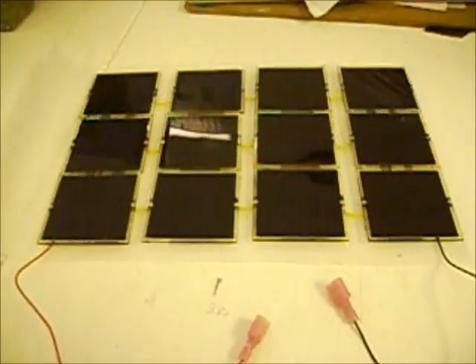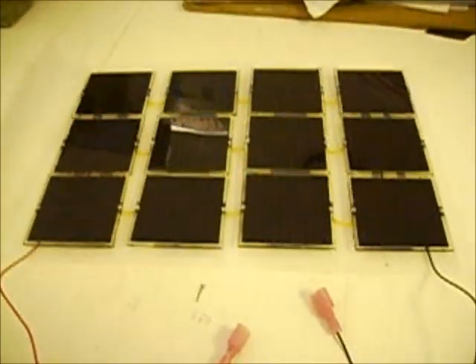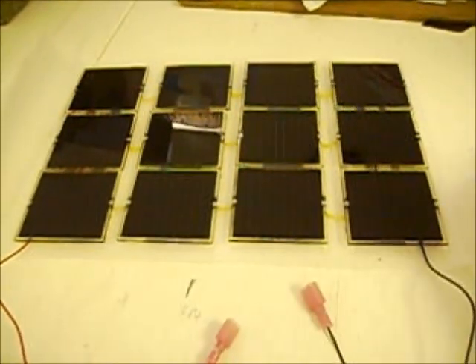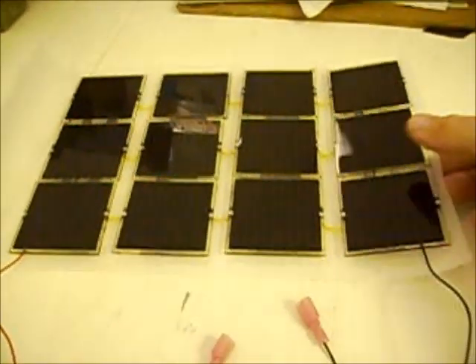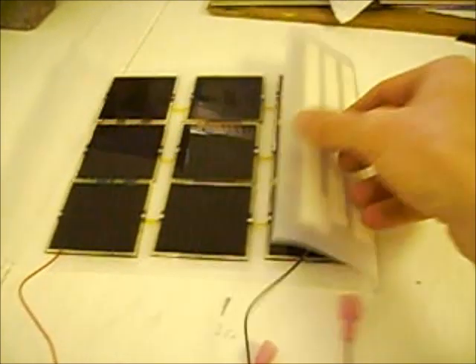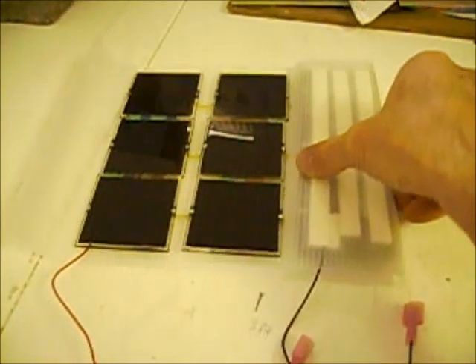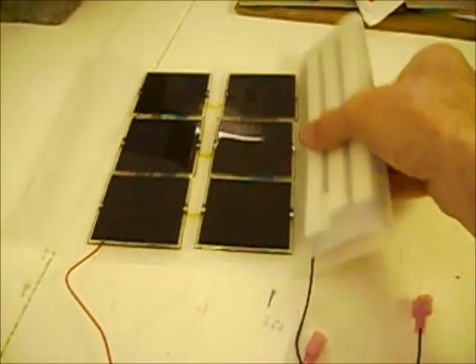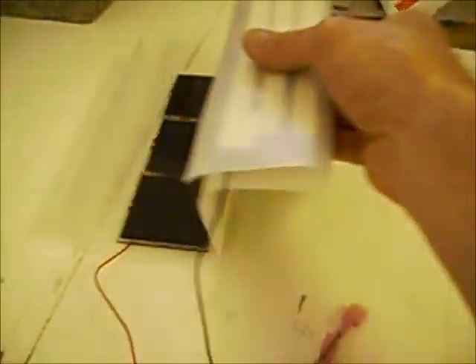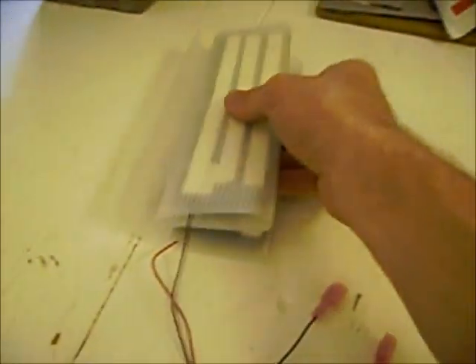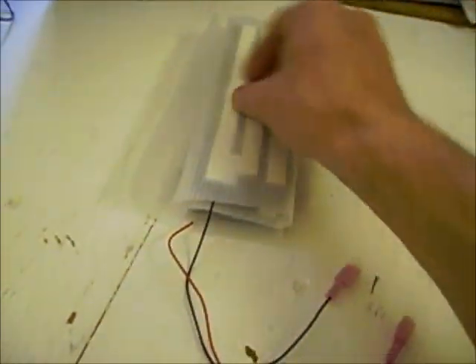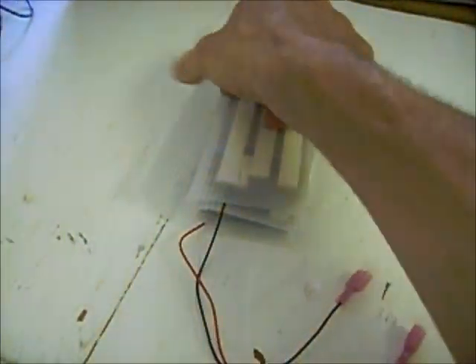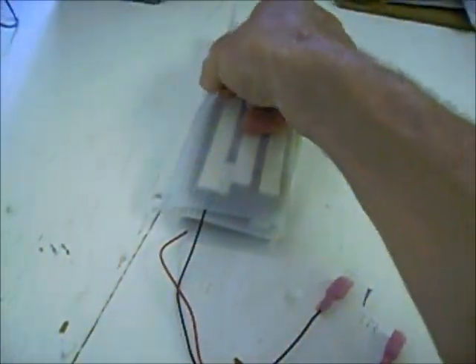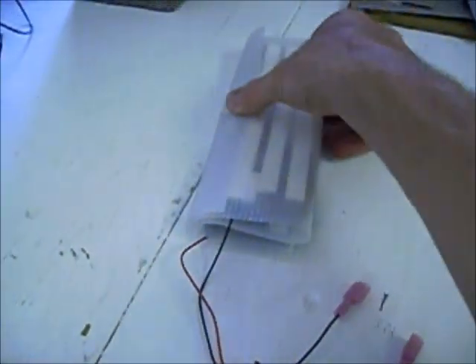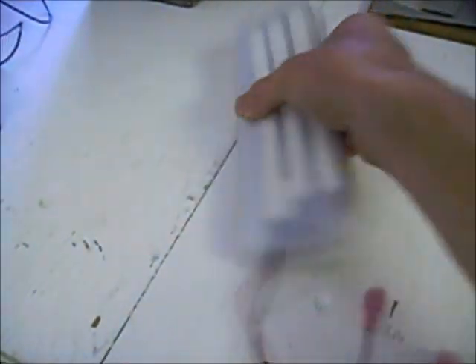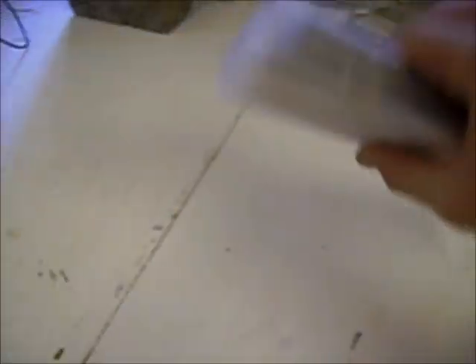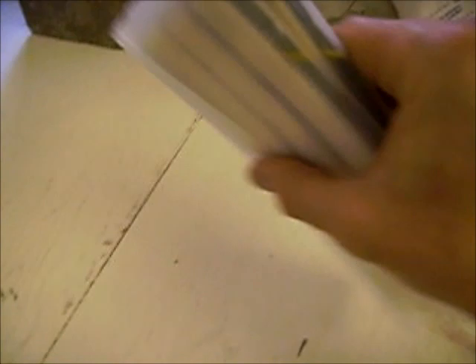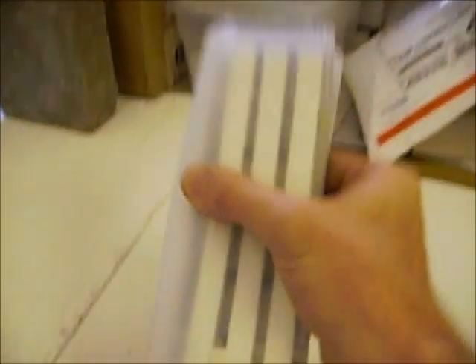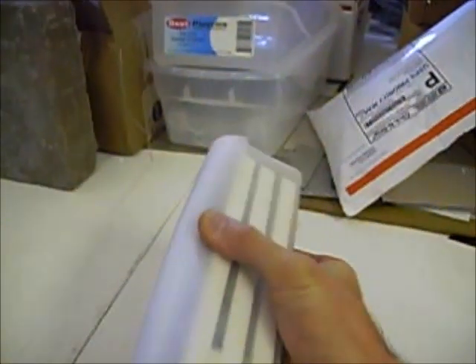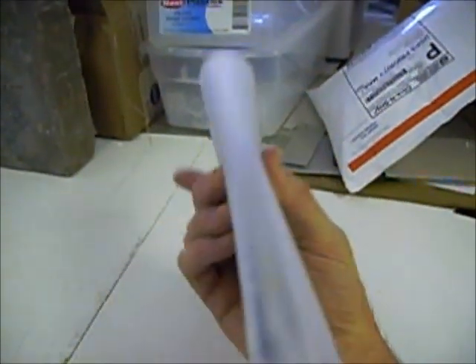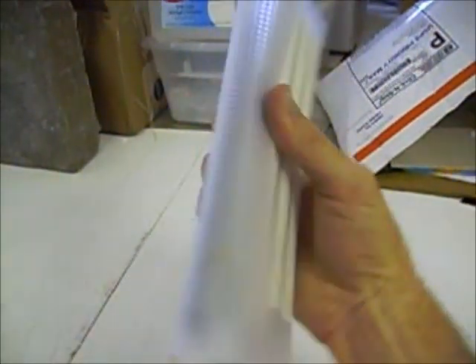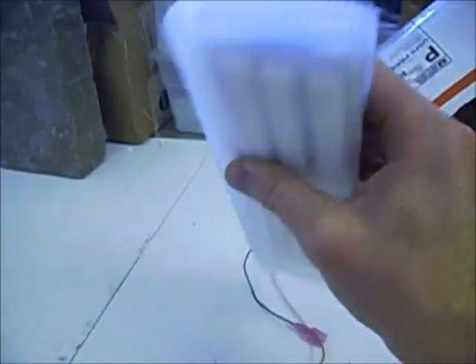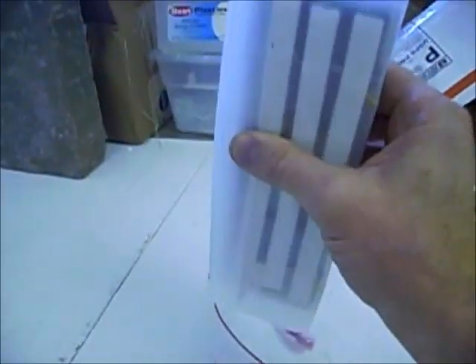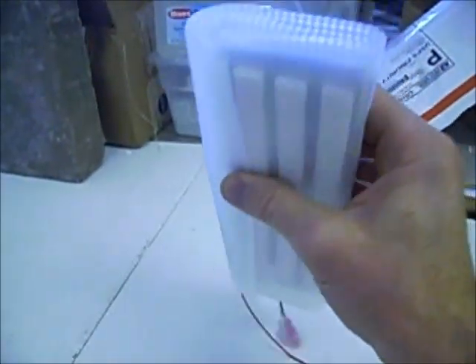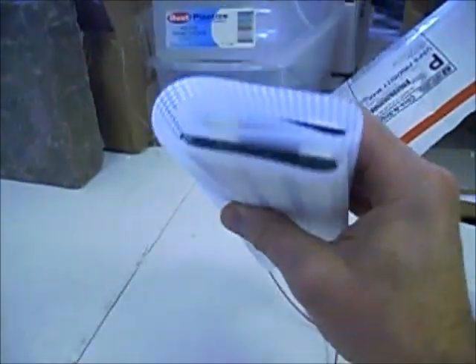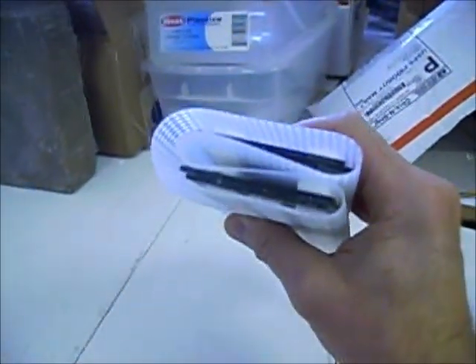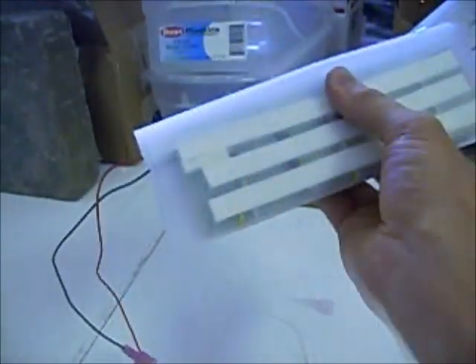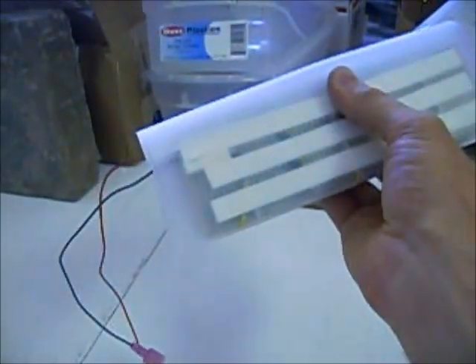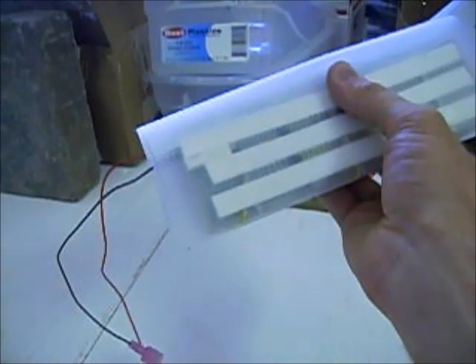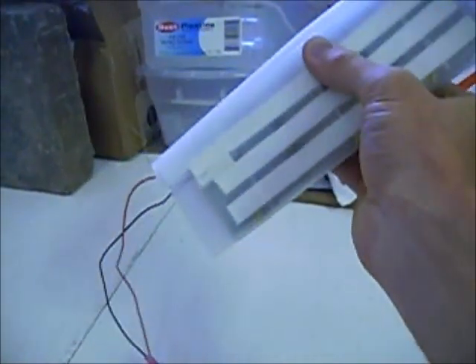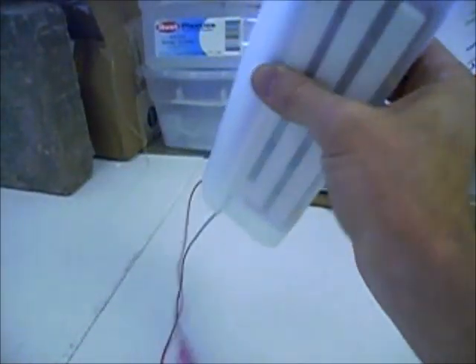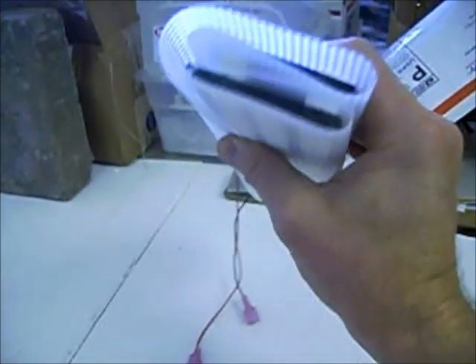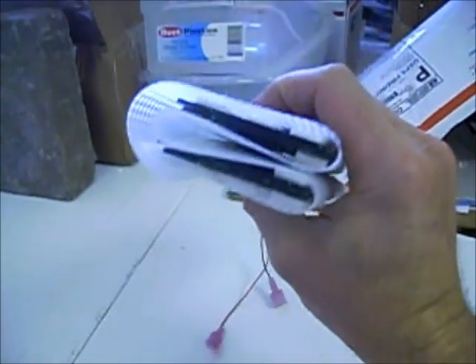This will easily fold up — it folds just like this, and then over, and this pop goes like that. Put a rubber band around that and you have a nice, easy-to-transport solar panel. Let's go outside and test it and see how much power we produce.